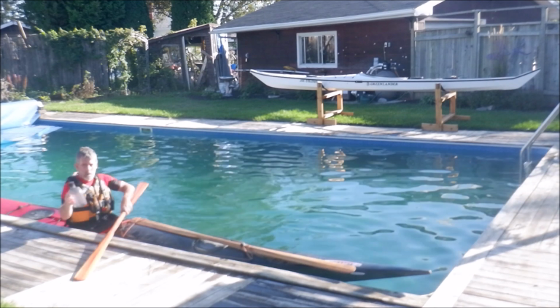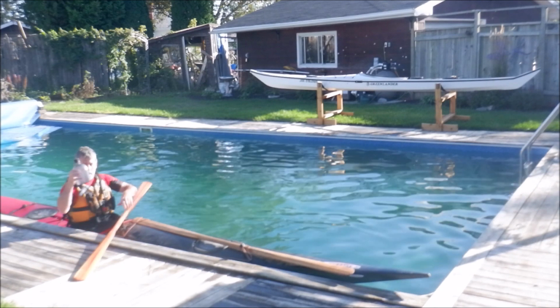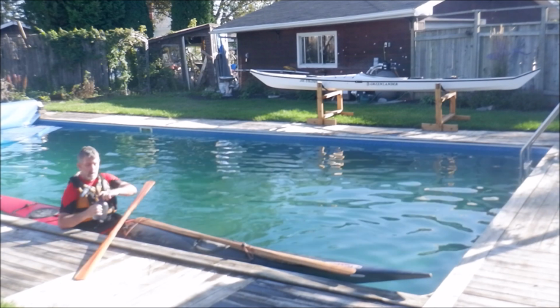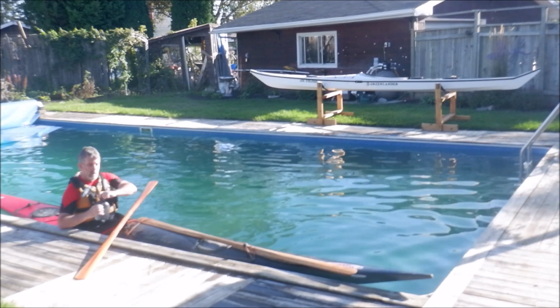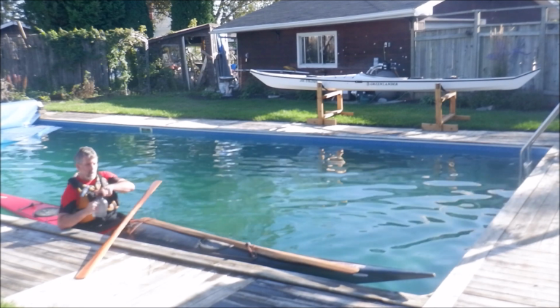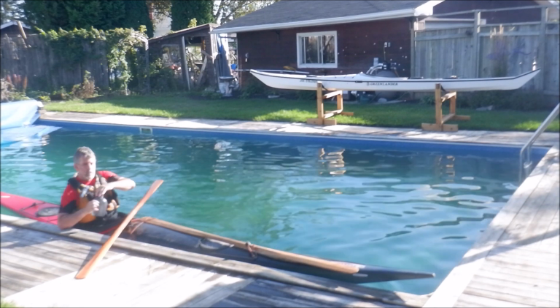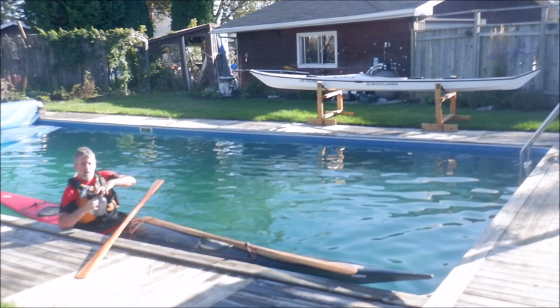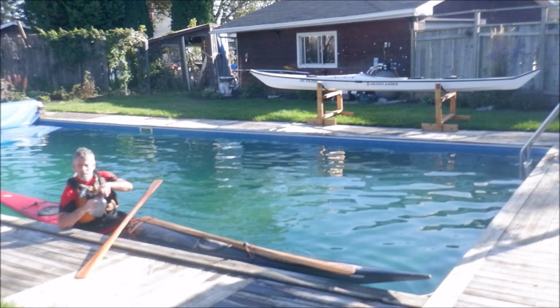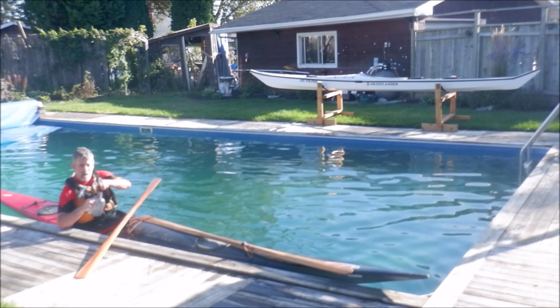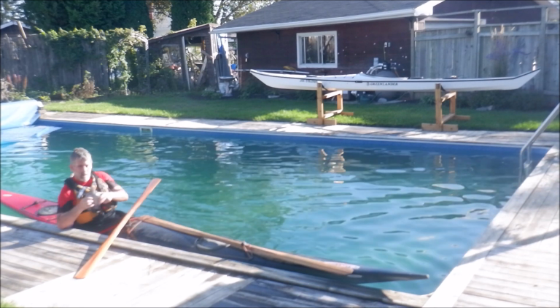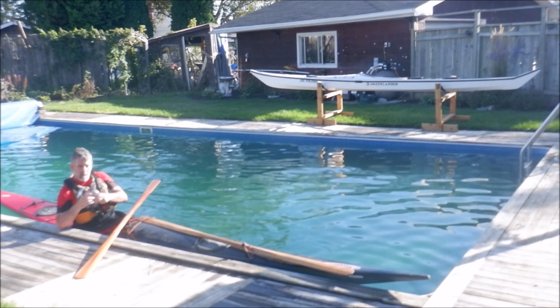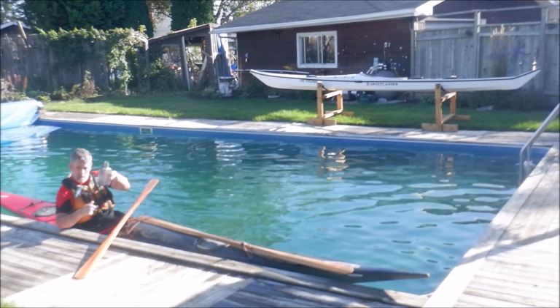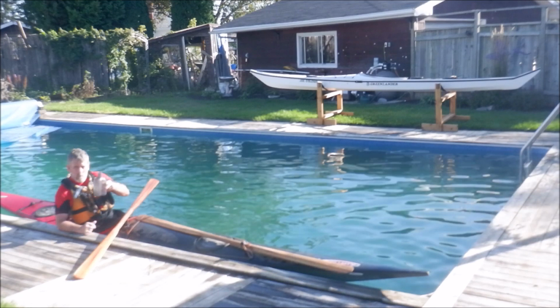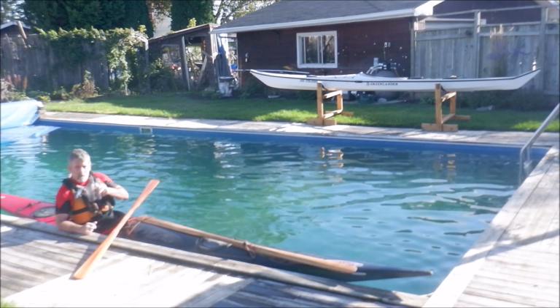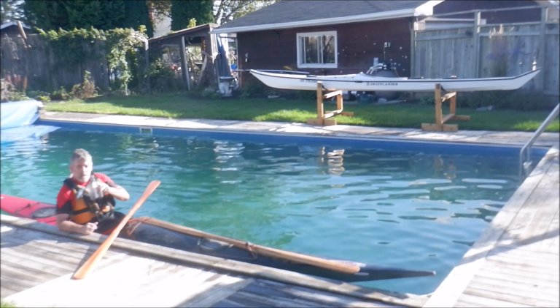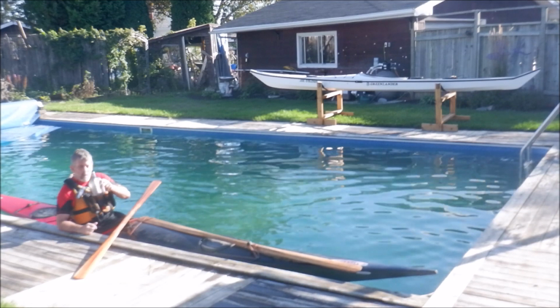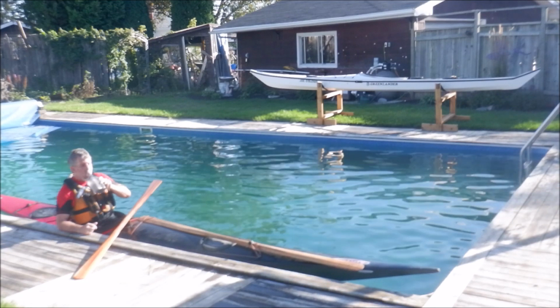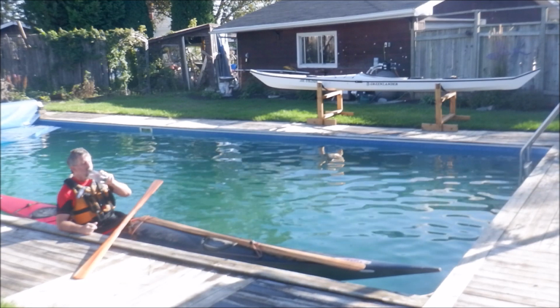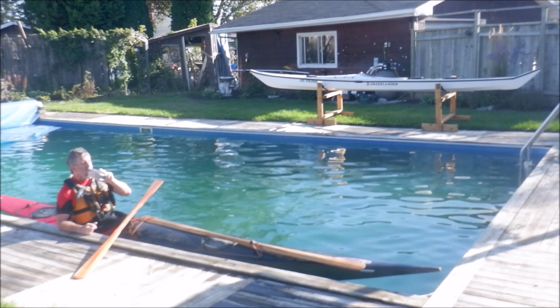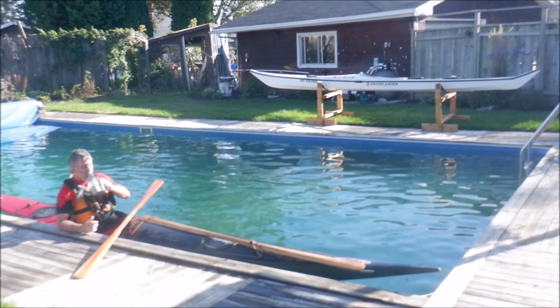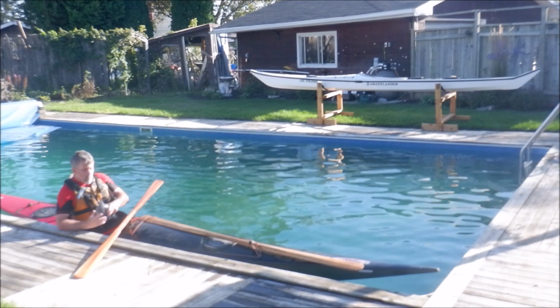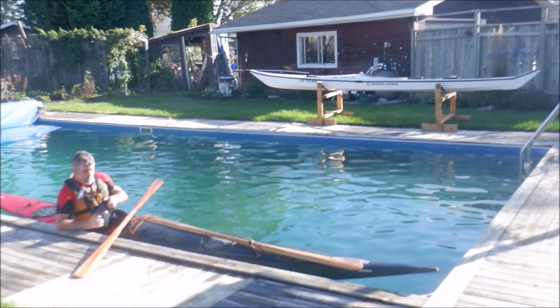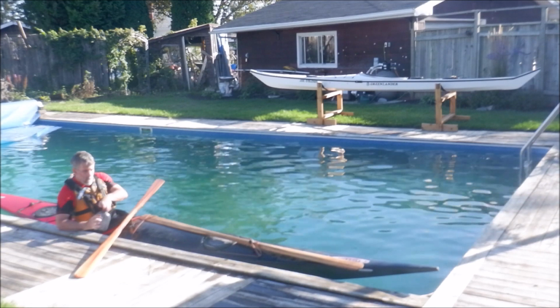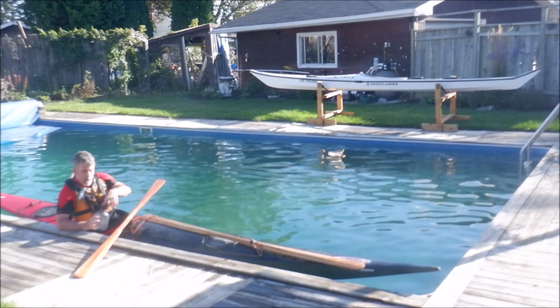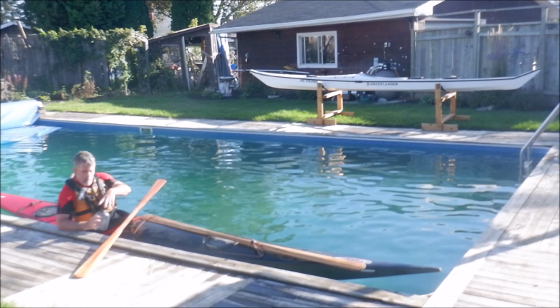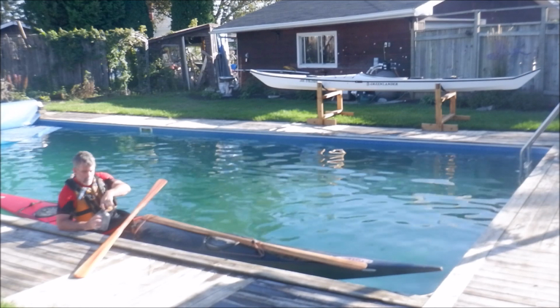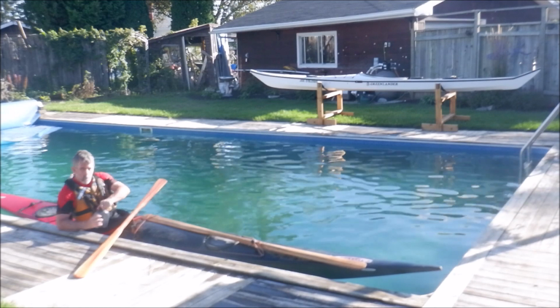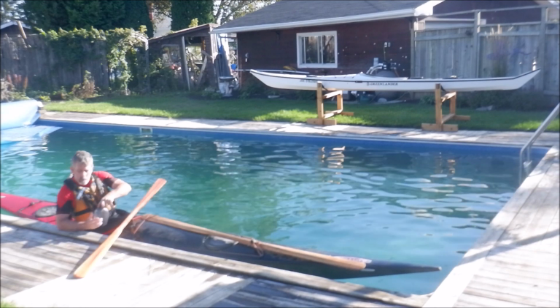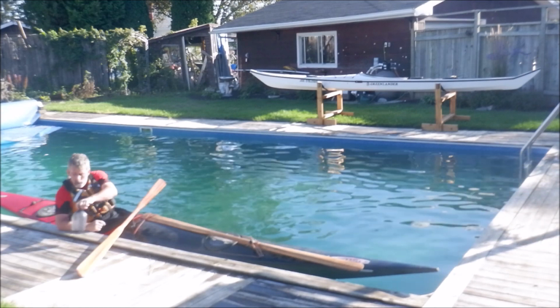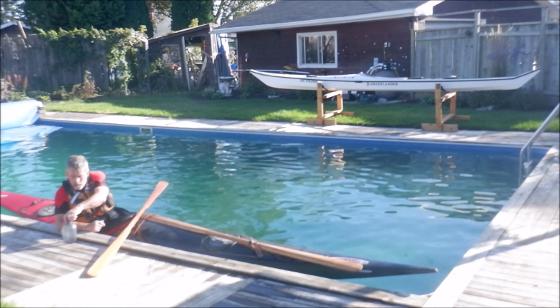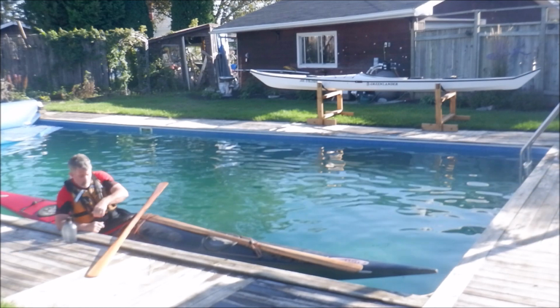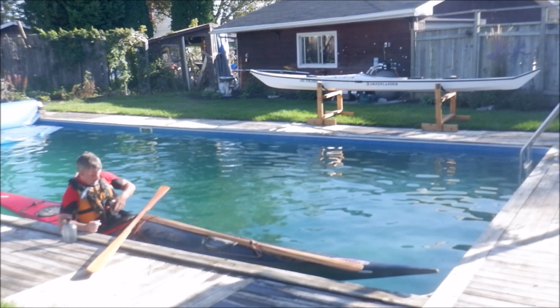First off — drink water. Almost in an hour or so there won't be water I'll be drinking, I'll be having a beer. But no beer until the kayak play is over.